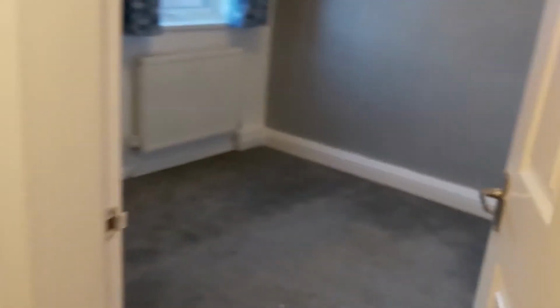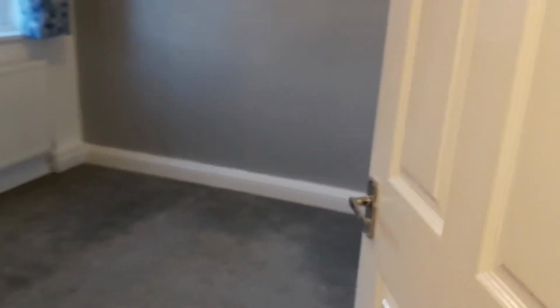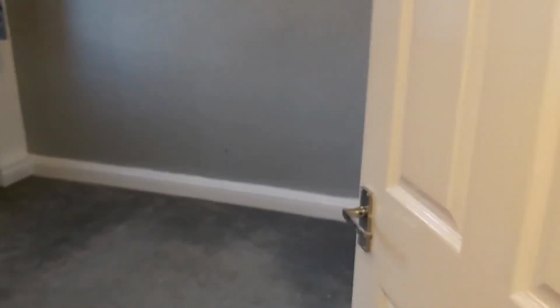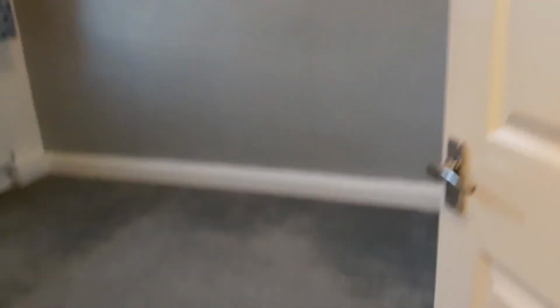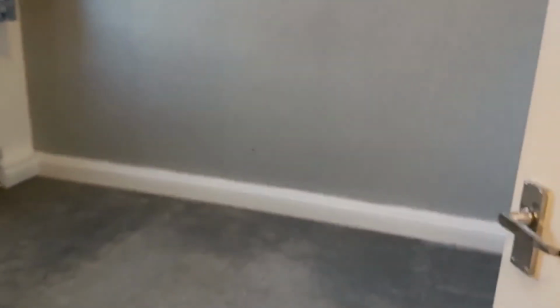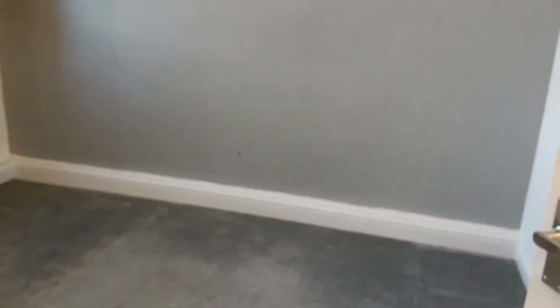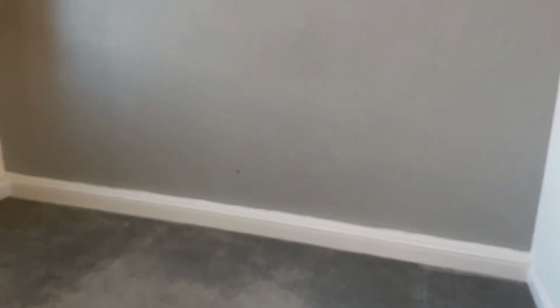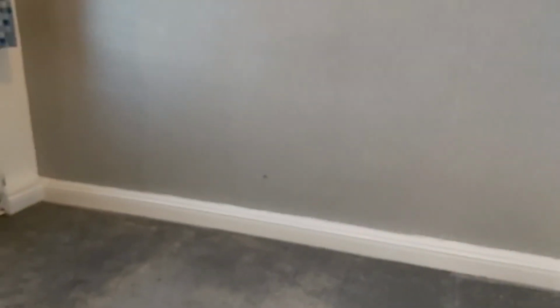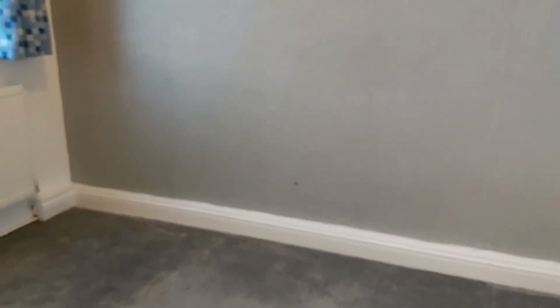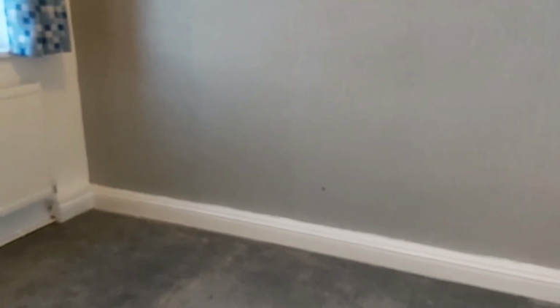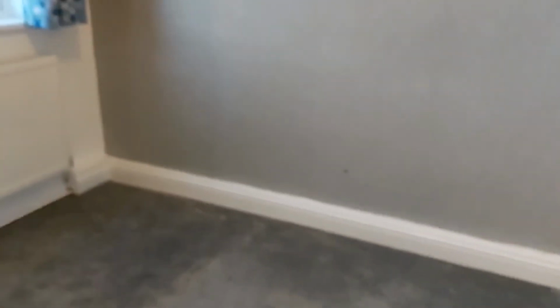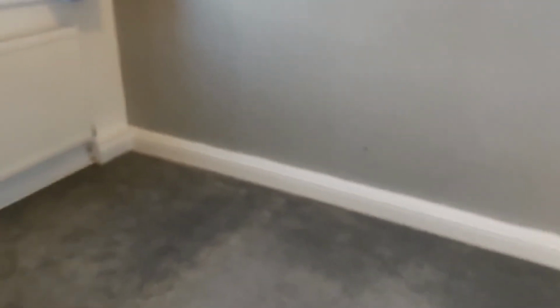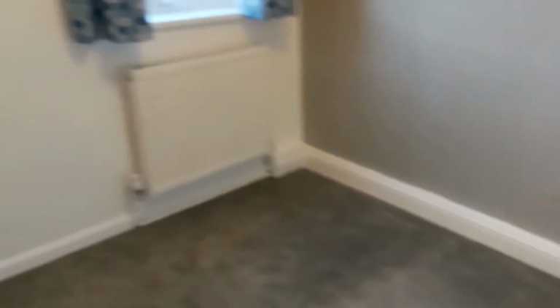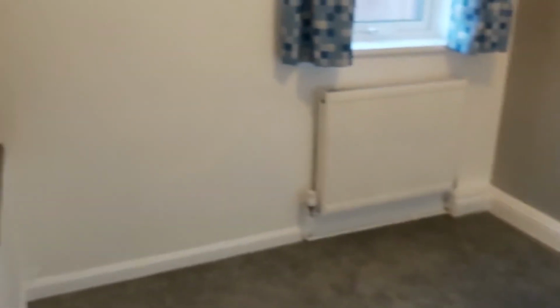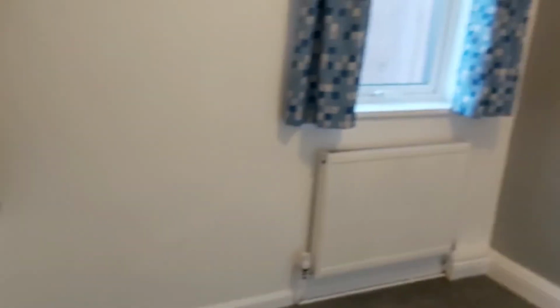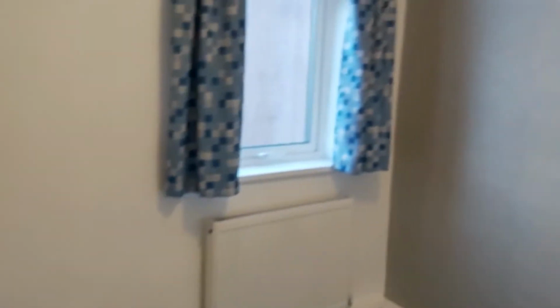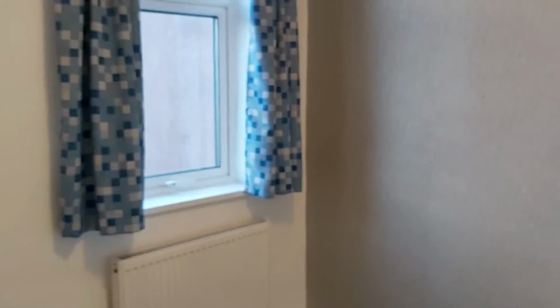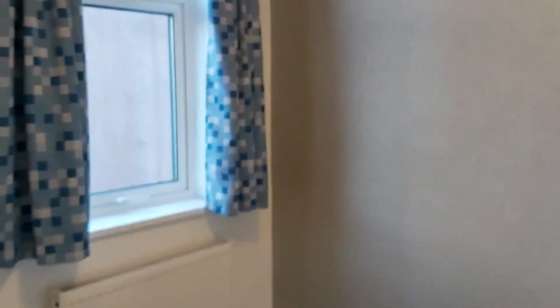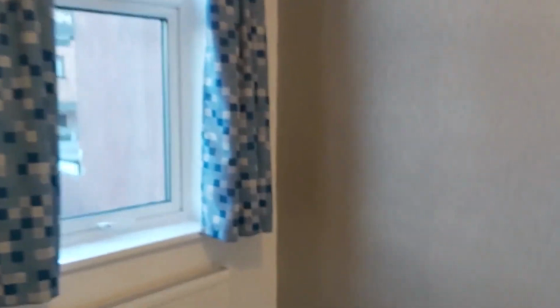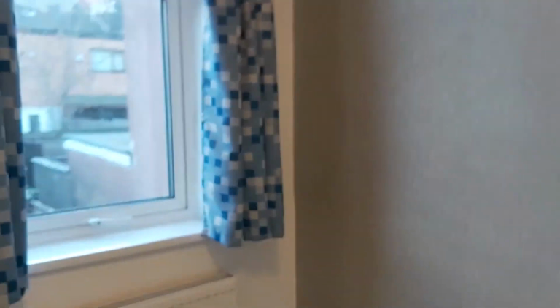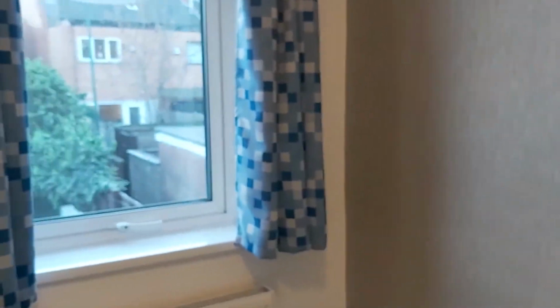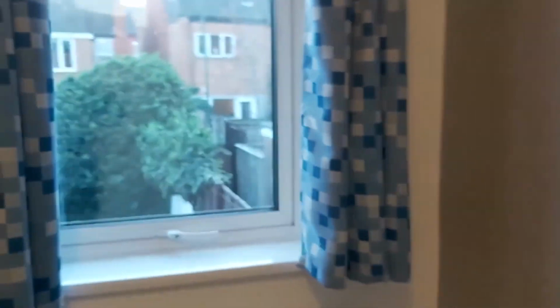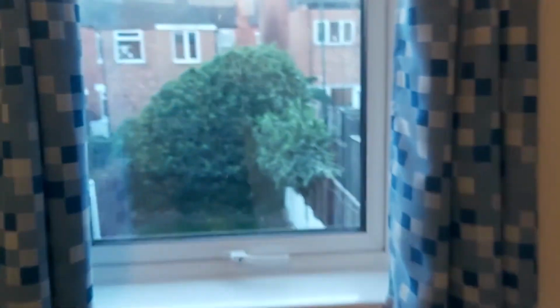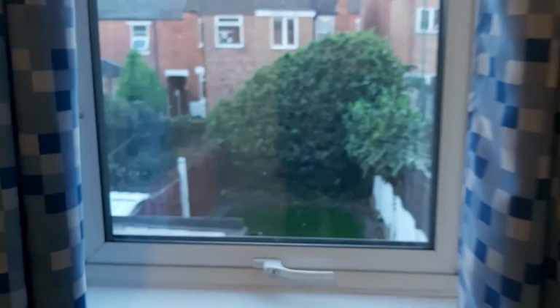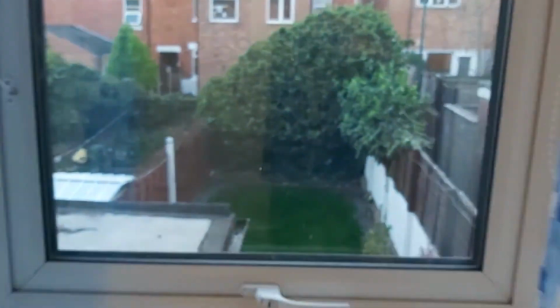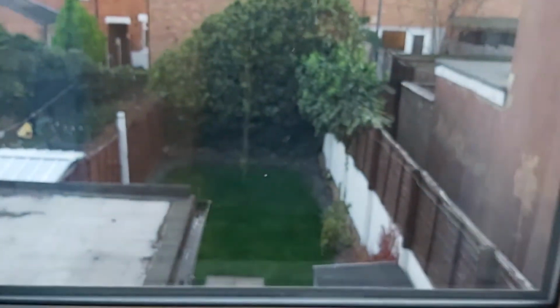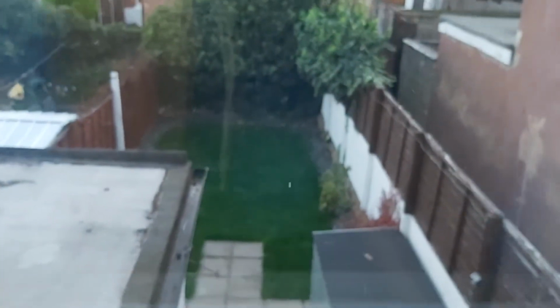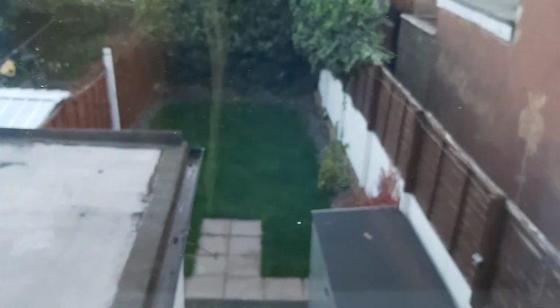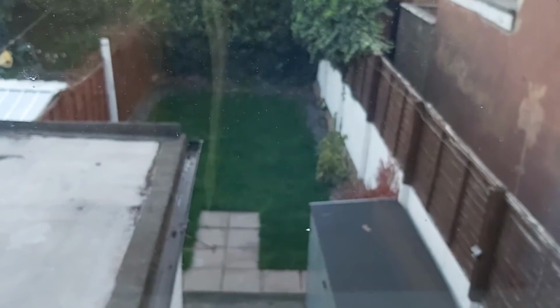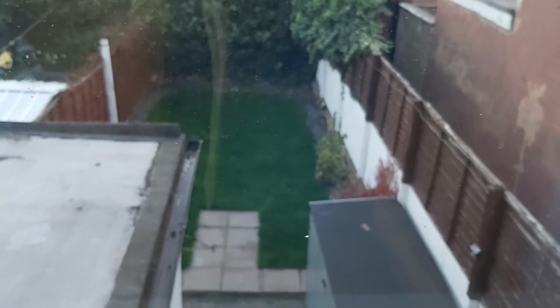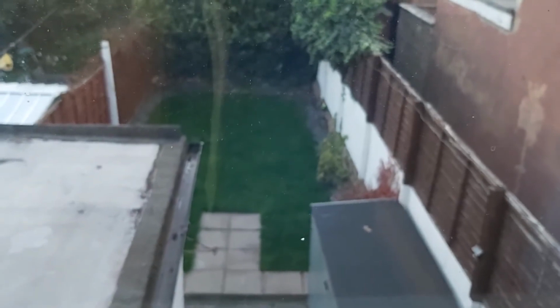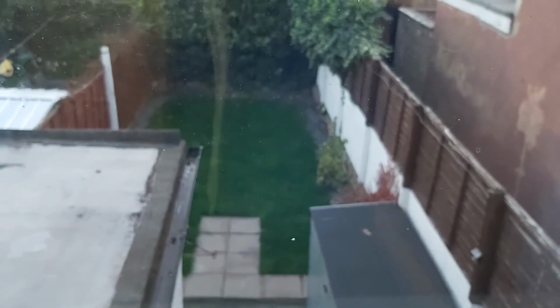The back bedroom hasn't been cleaned yet — it's being cleaned tomorrow — but it's a good space. There's a nice rear view overlooking a small garden, which is easy to maintain.